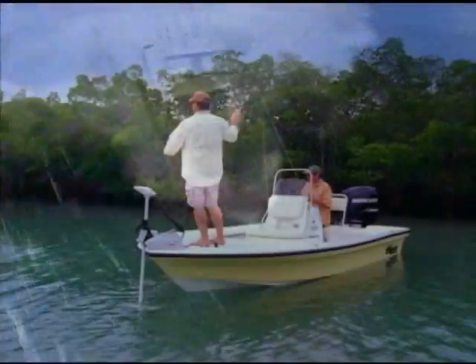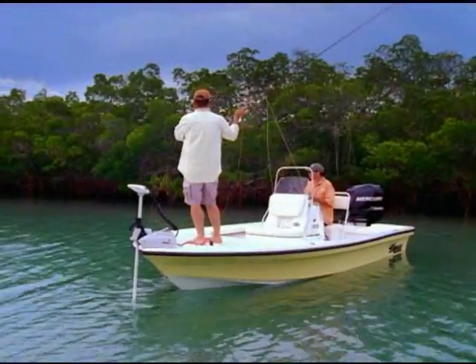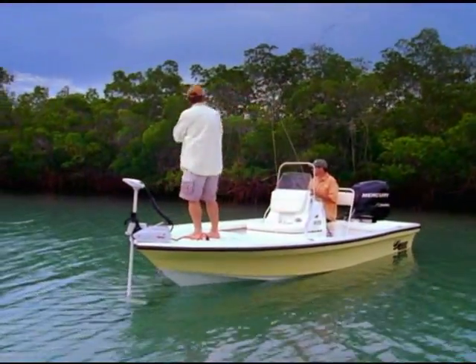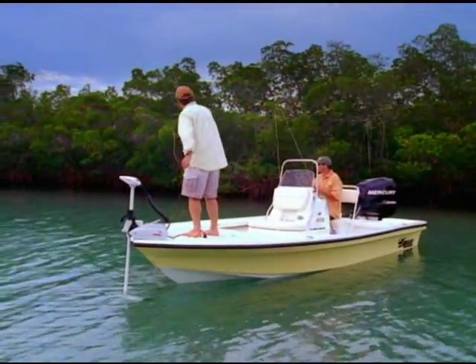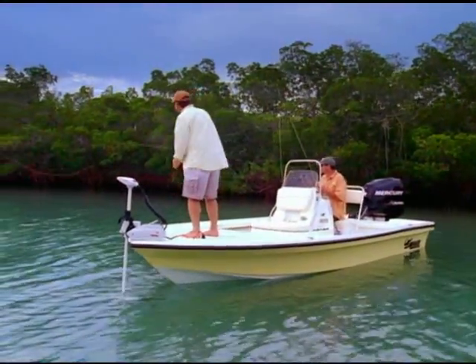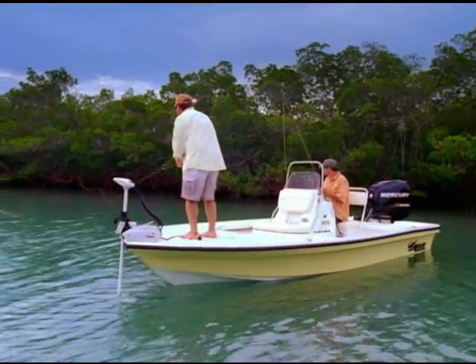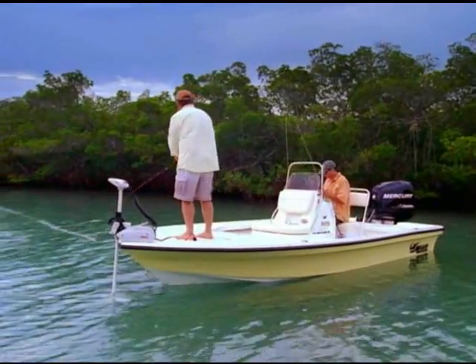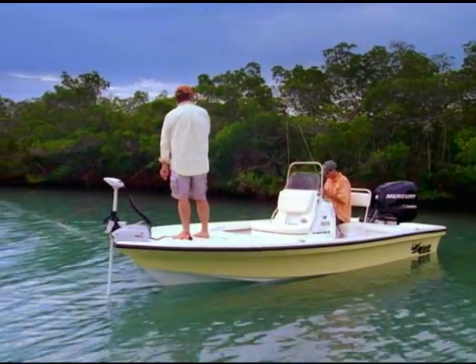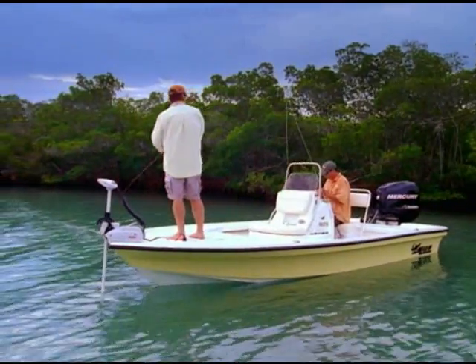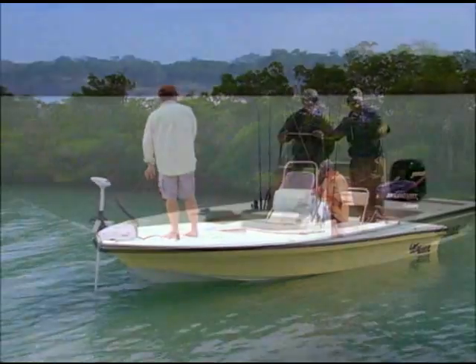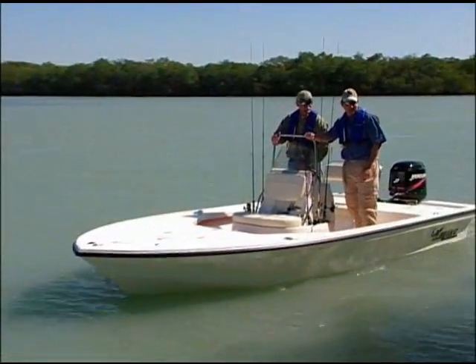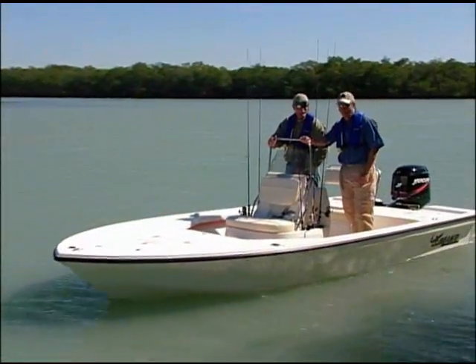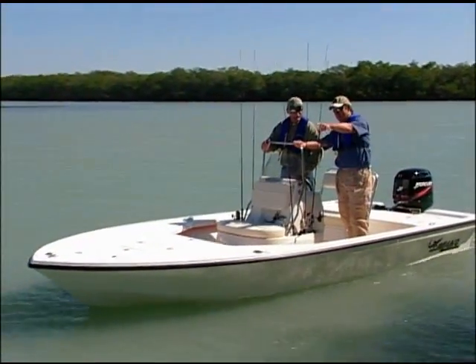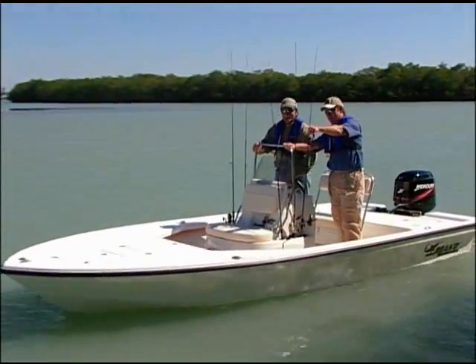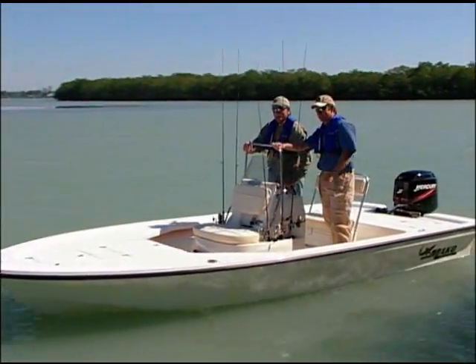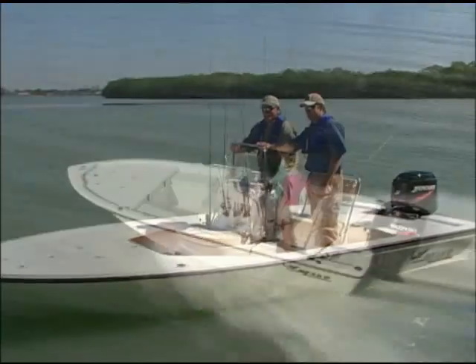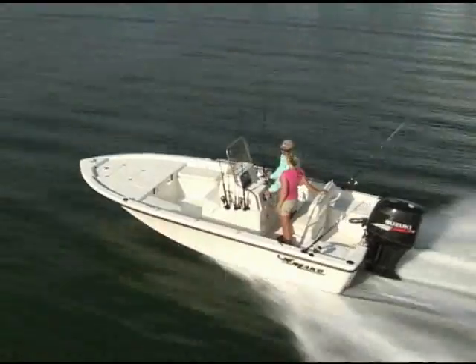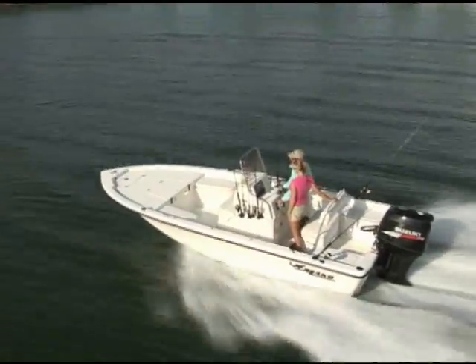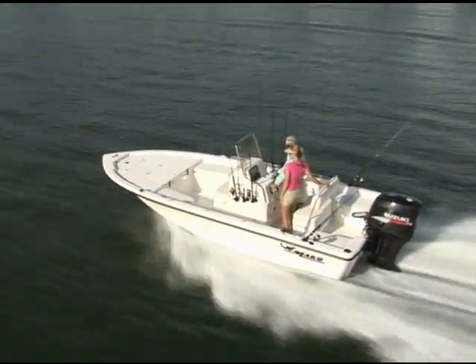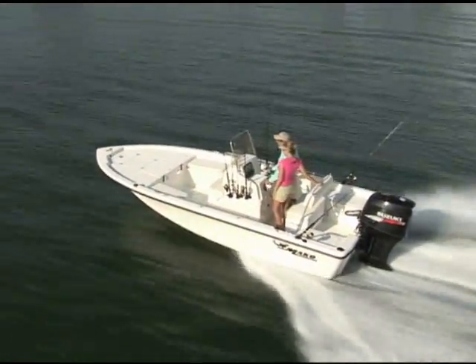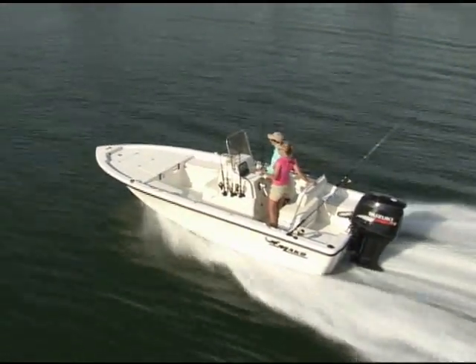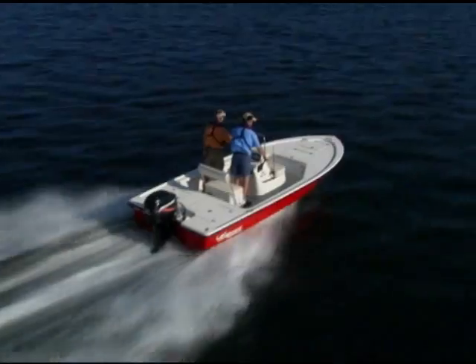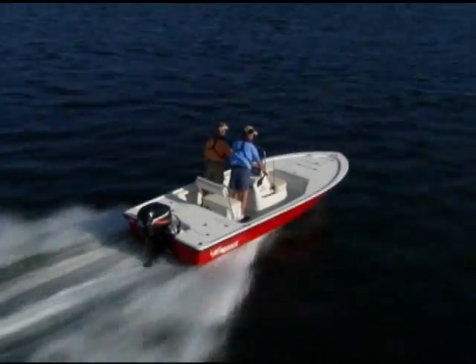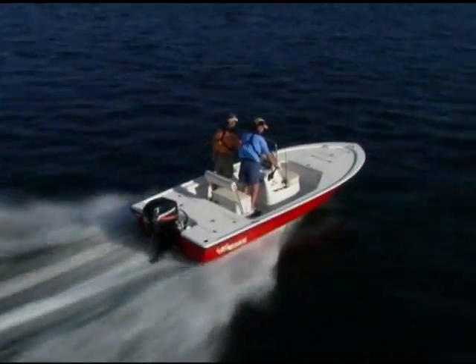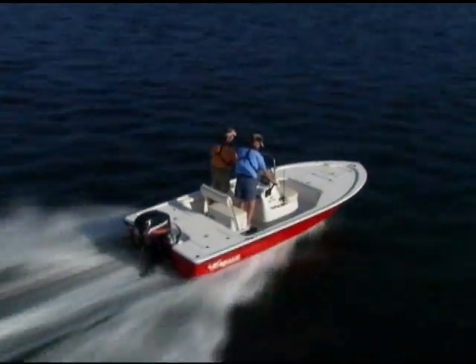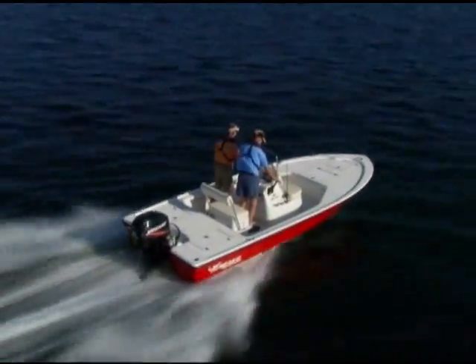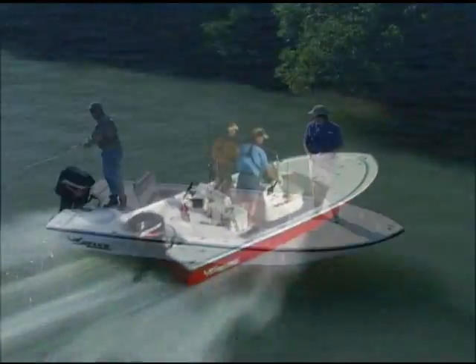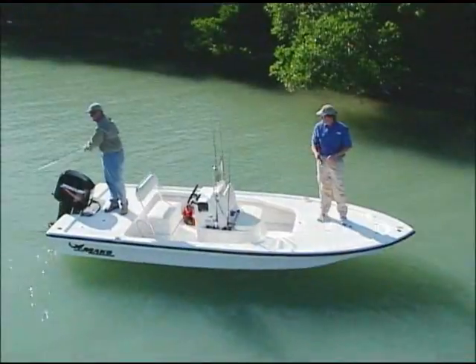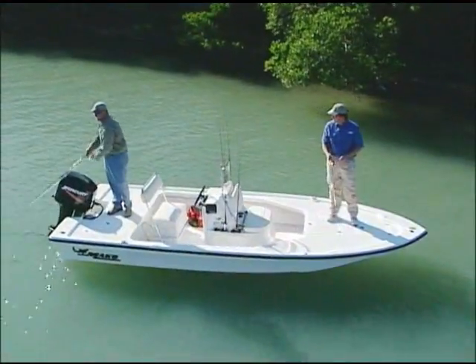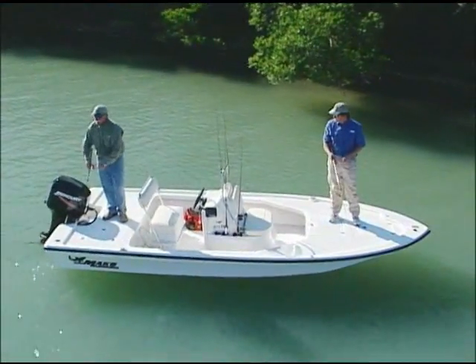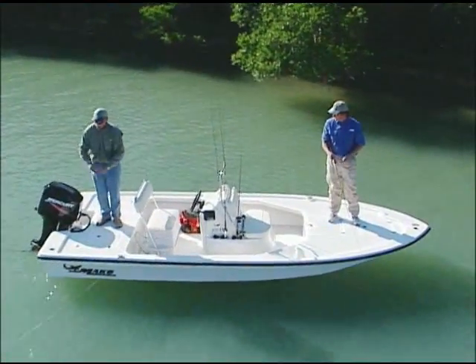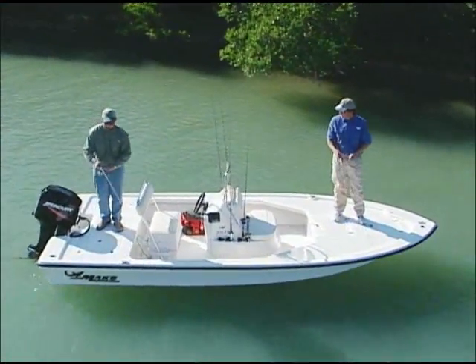Our inshore models are uniquely designed with shallow draft V hulls to navigate both saltwater flats and bays, as well as freshwater shorelines and lakes, even in windy, rough water conditions, varying in length from 18 and a half to 21 feet.